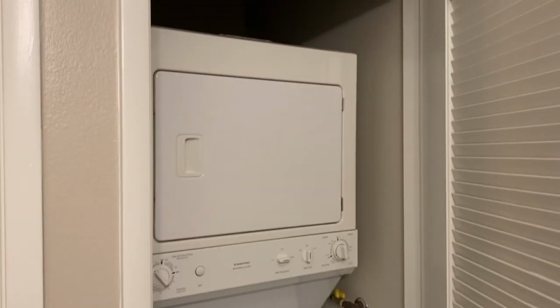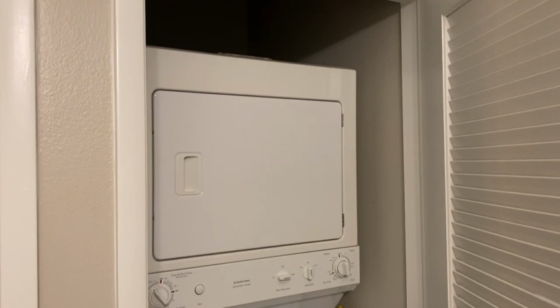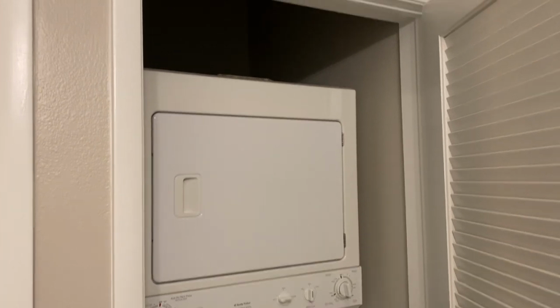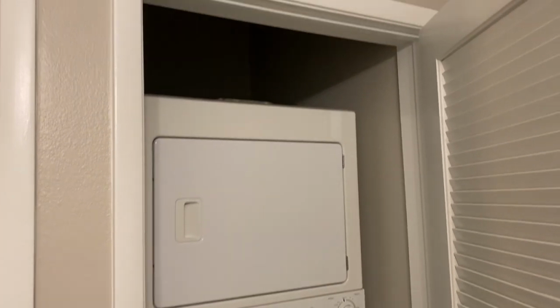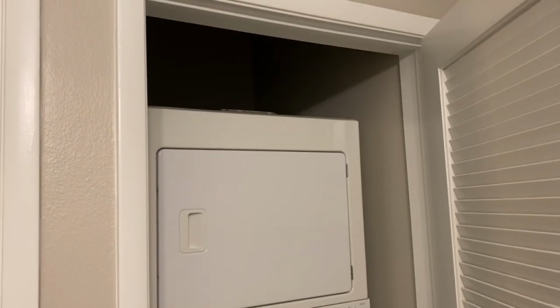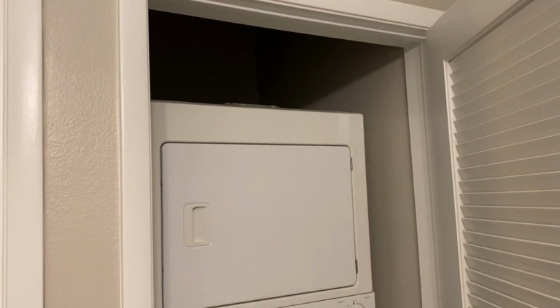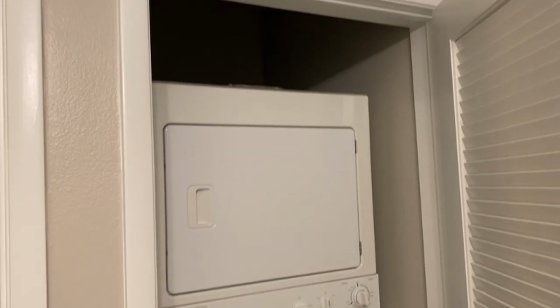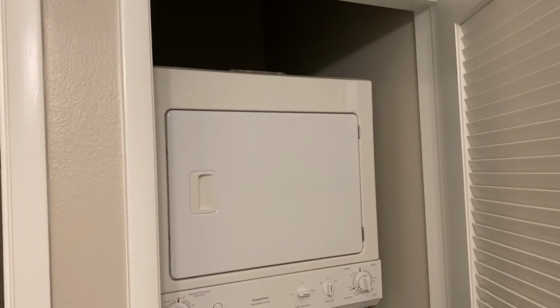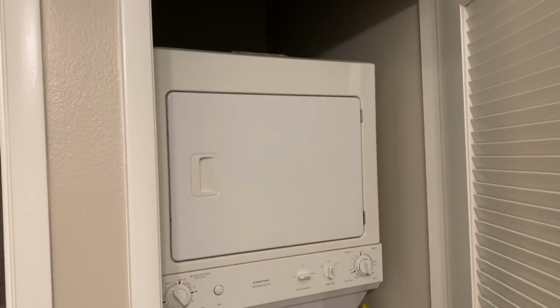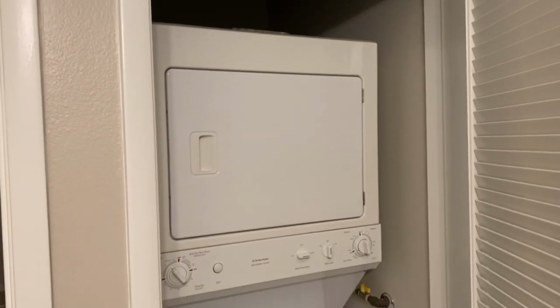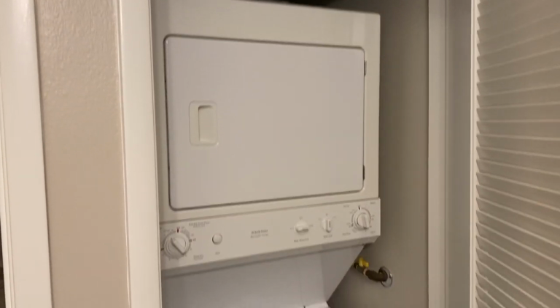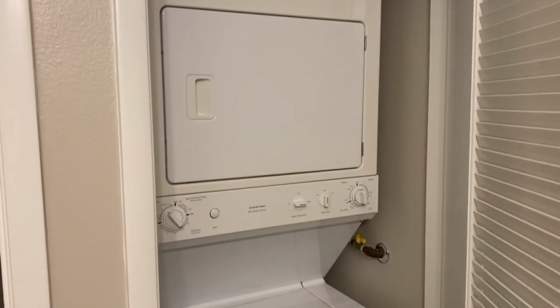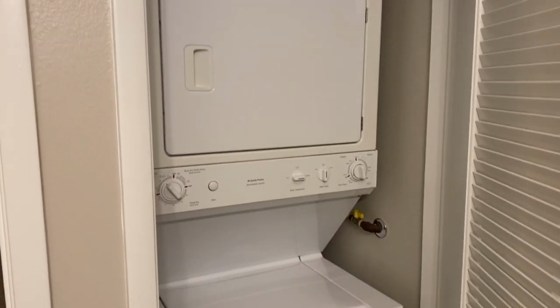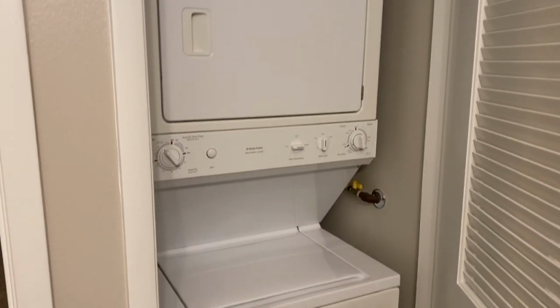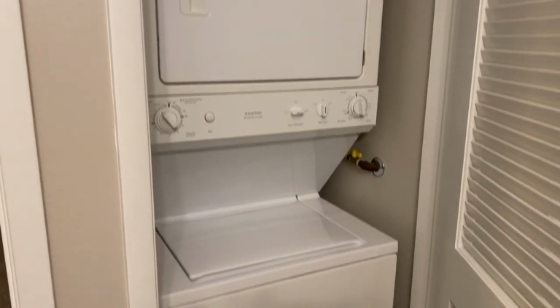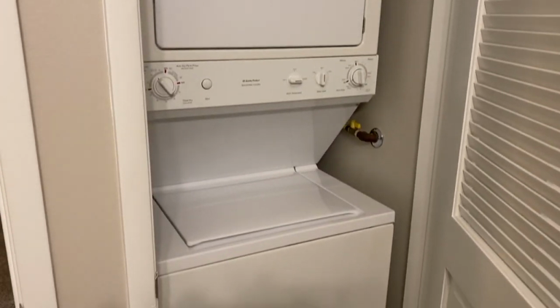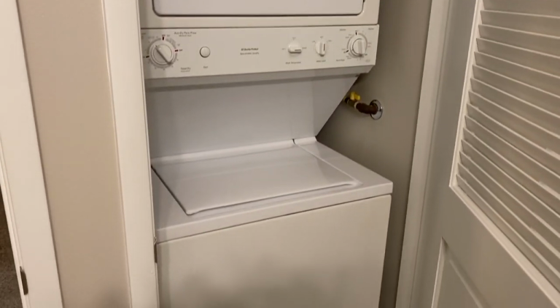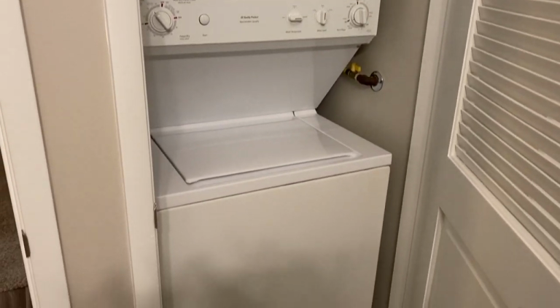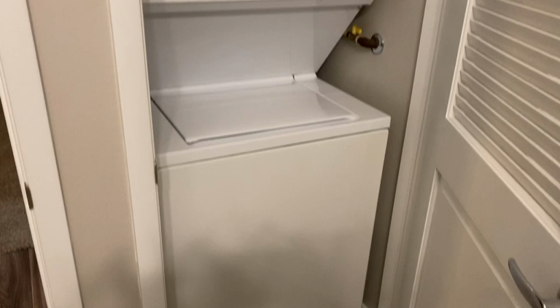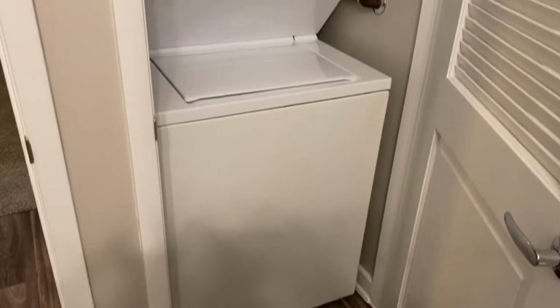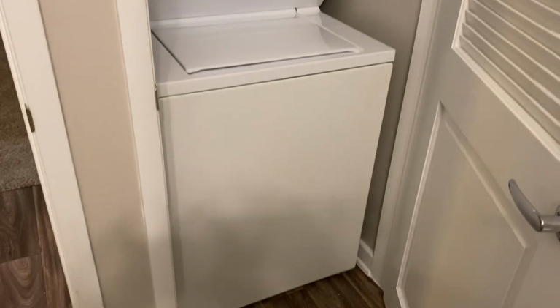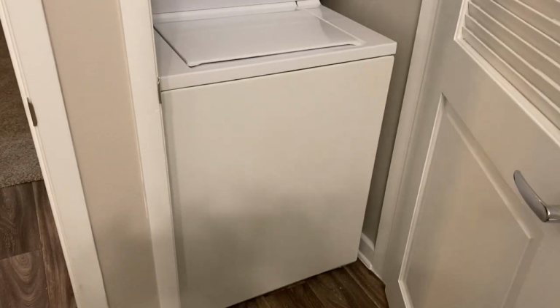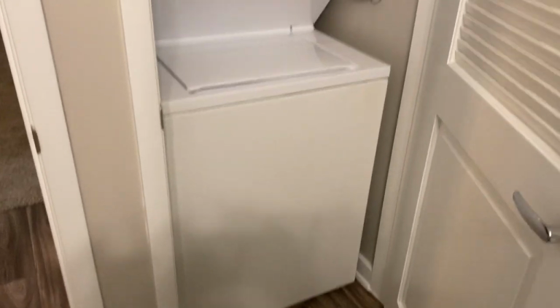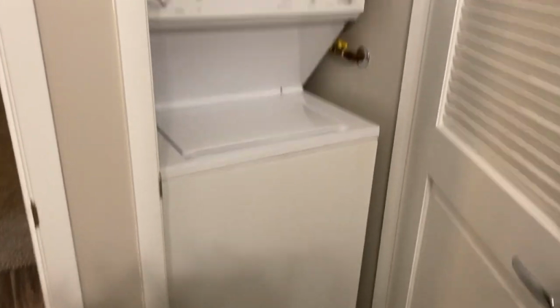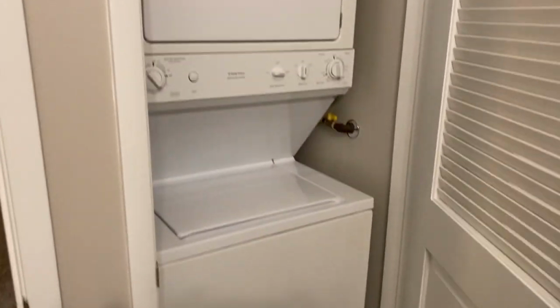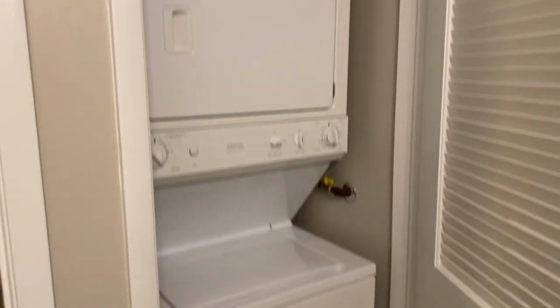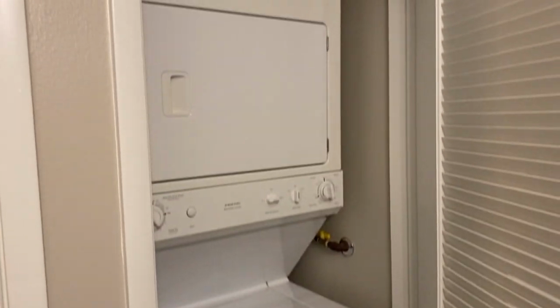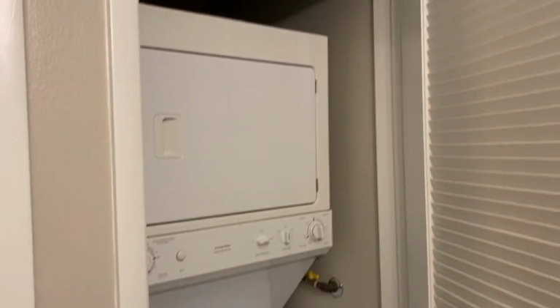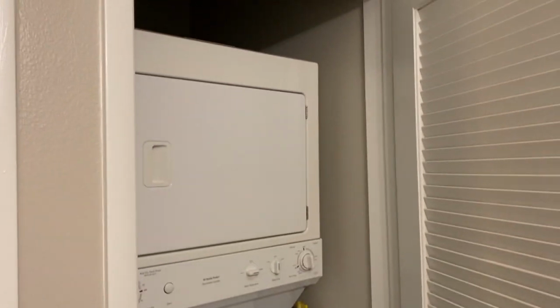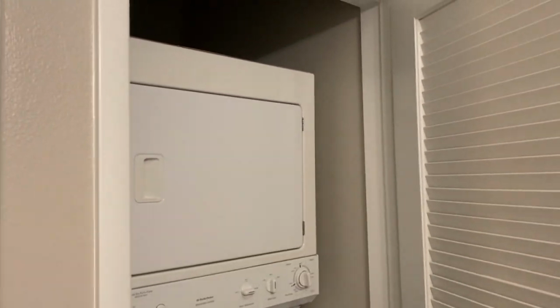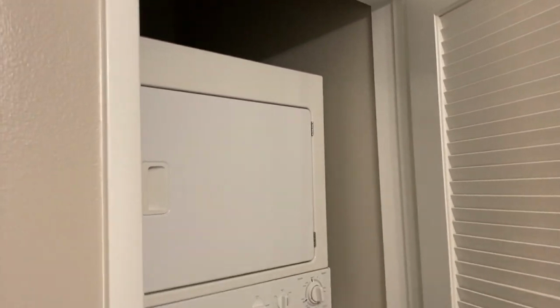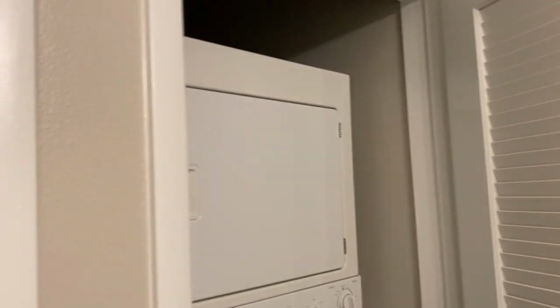And in all our studio apartment homes, a stackable washer and dryer. Very convenient.